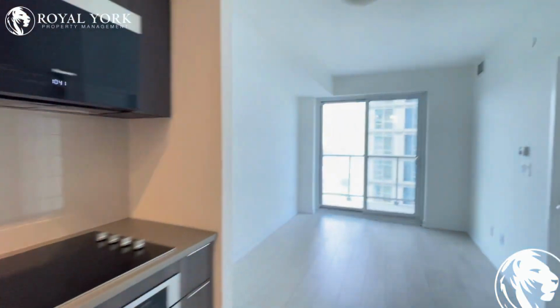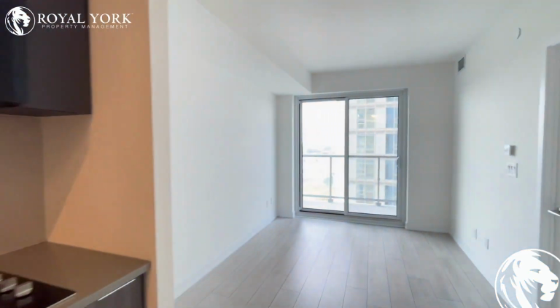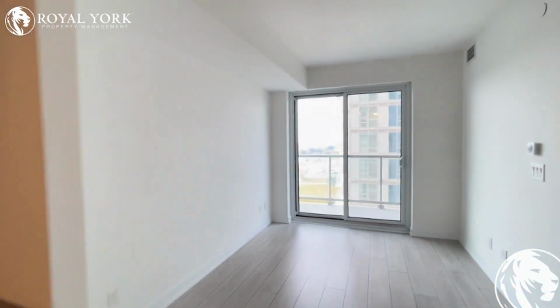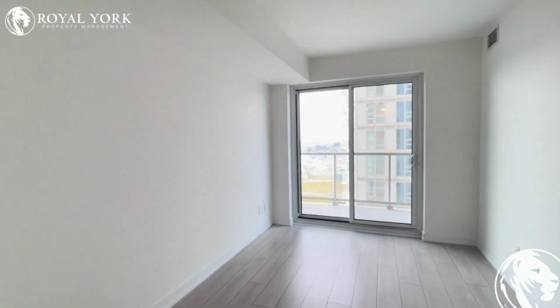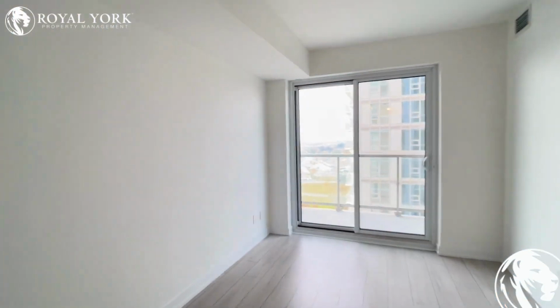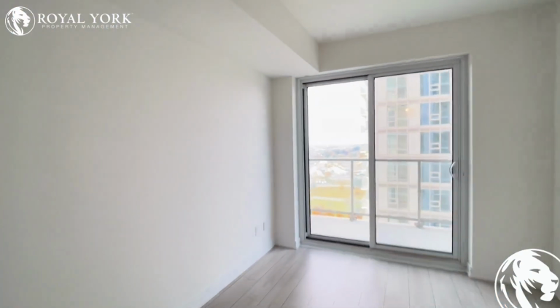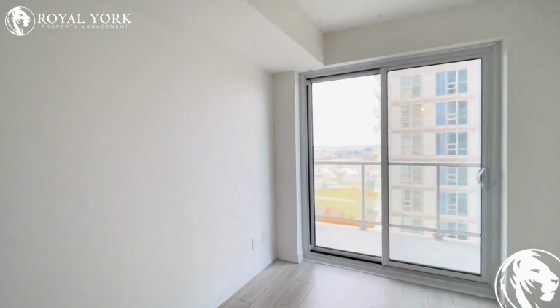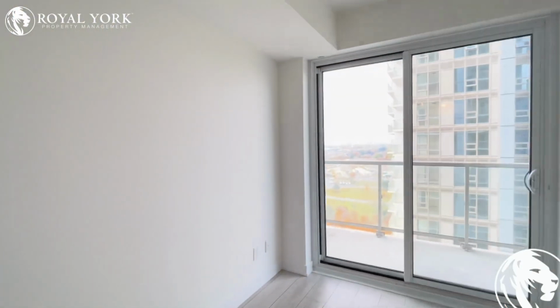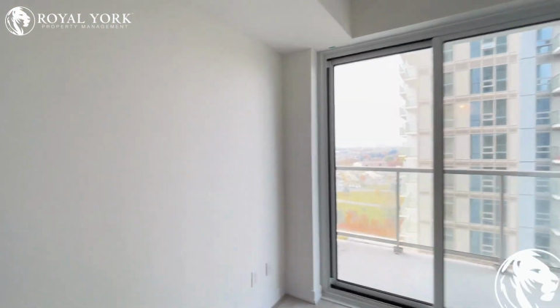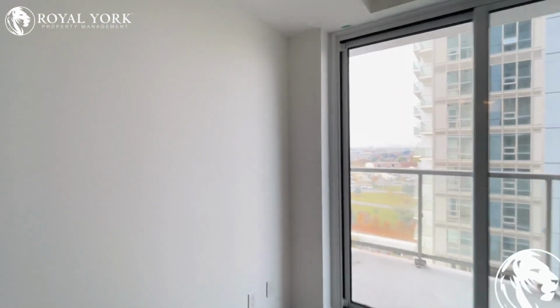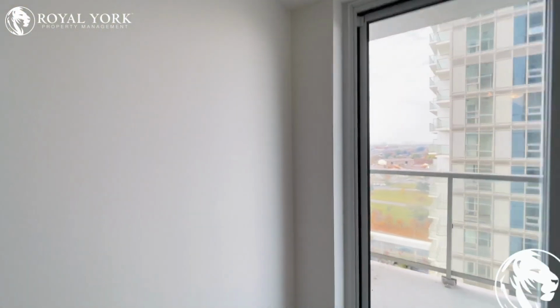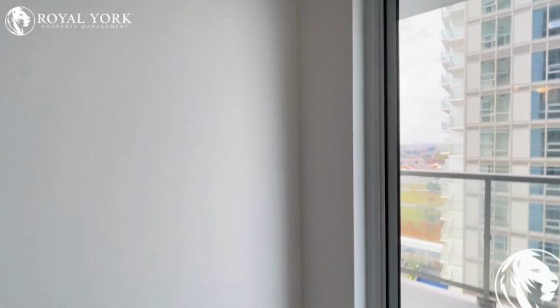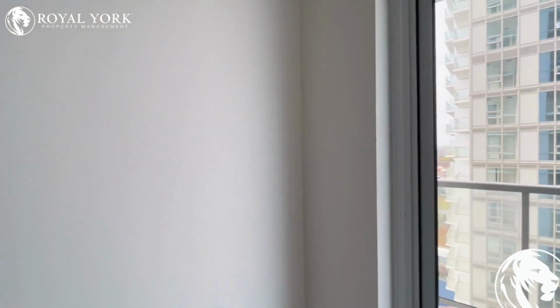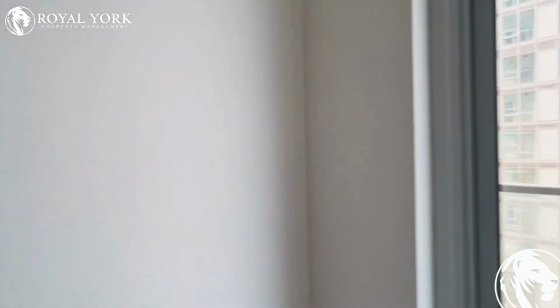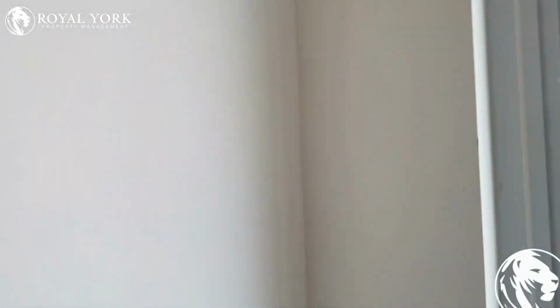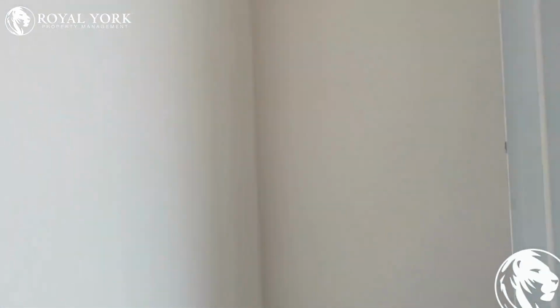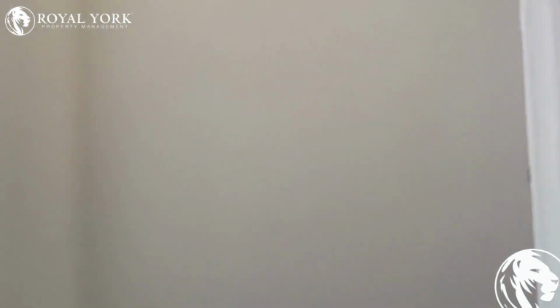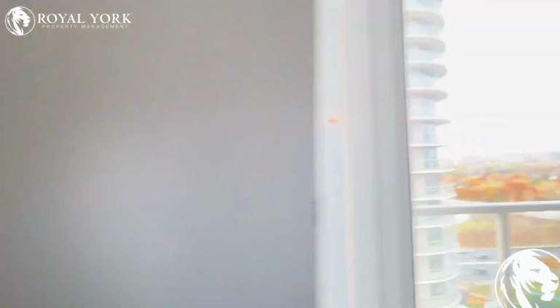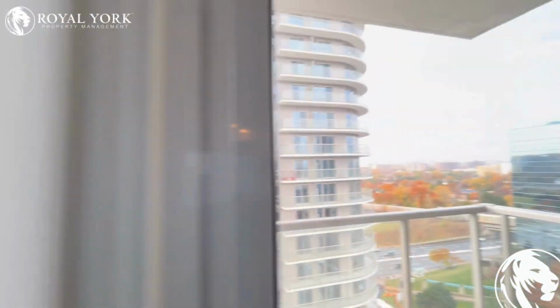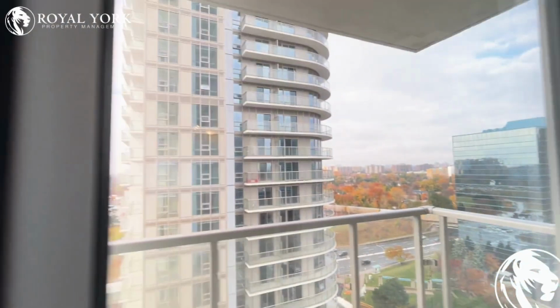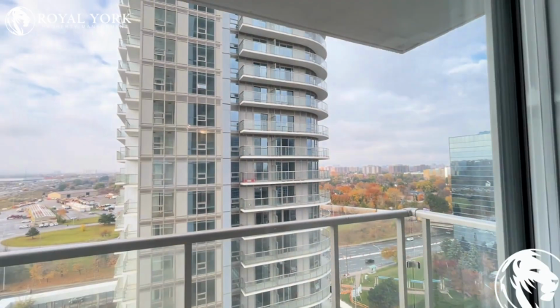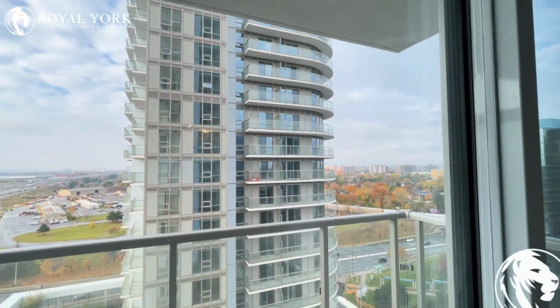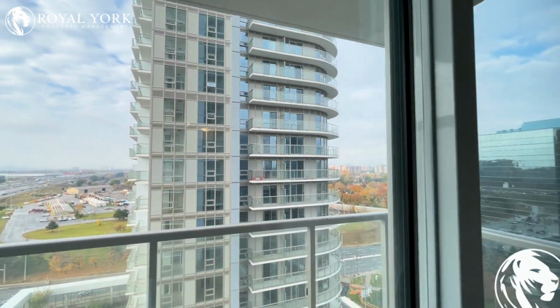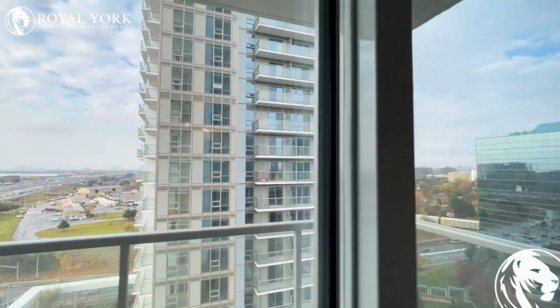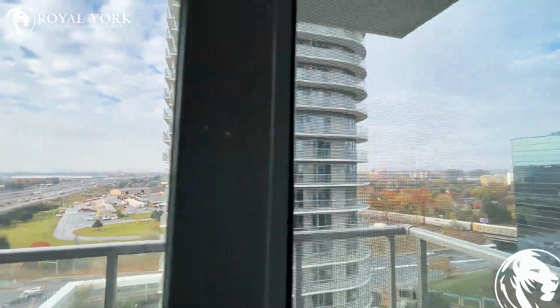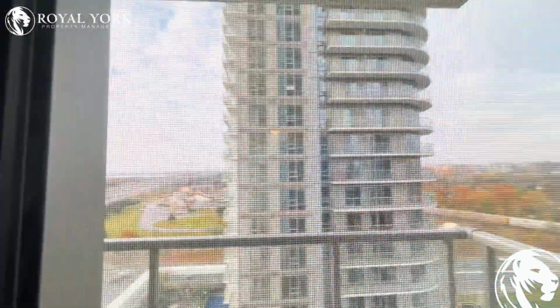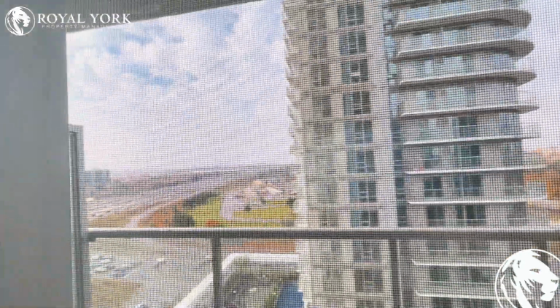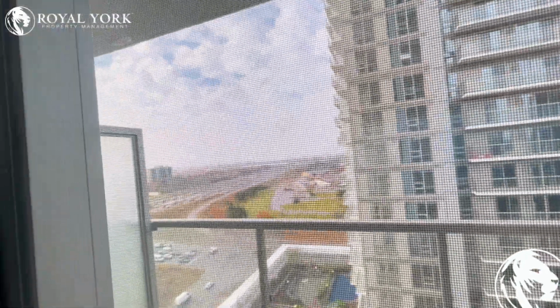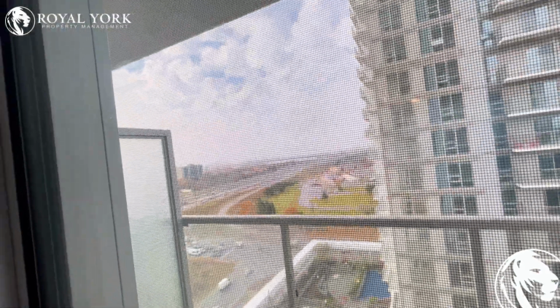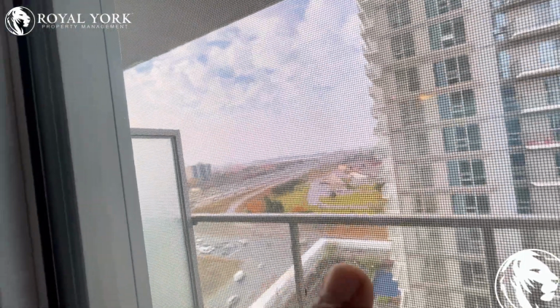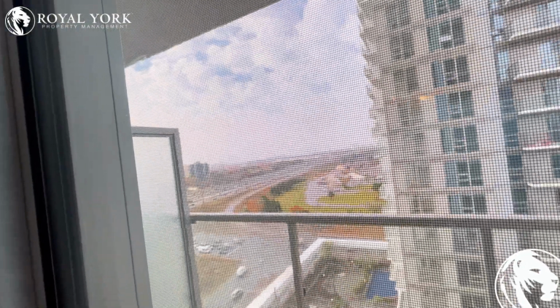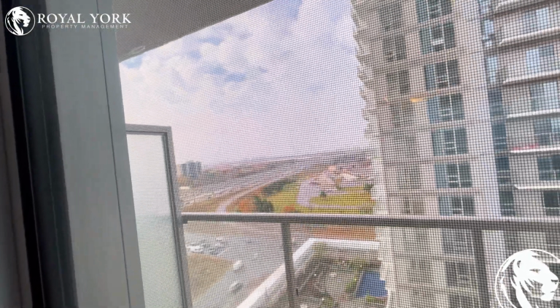And here we go towards the living area. There's a wonderful view of the city. The 401 is right there.